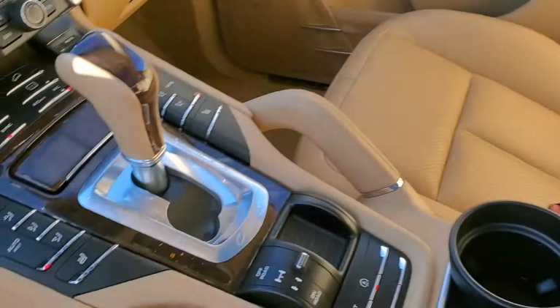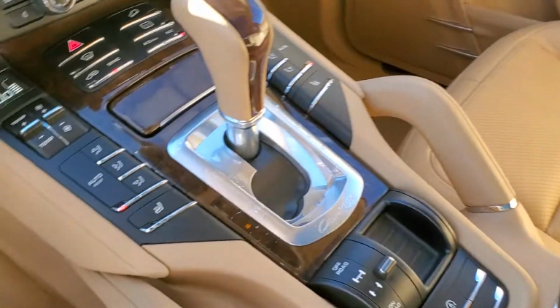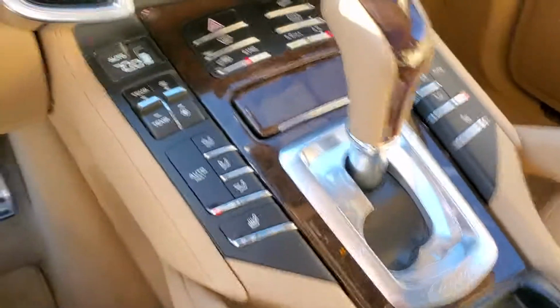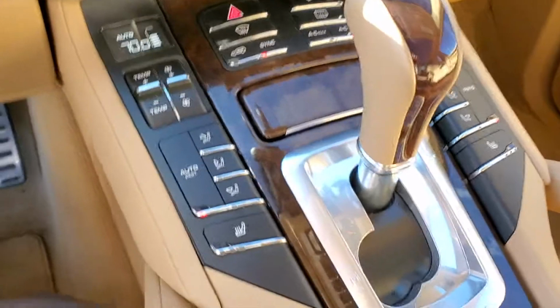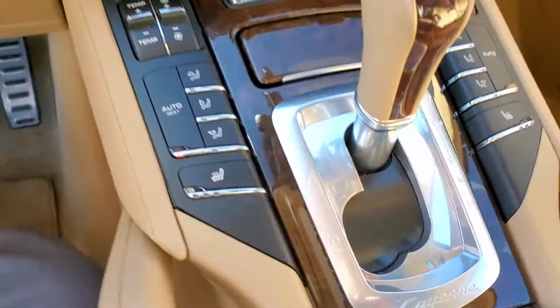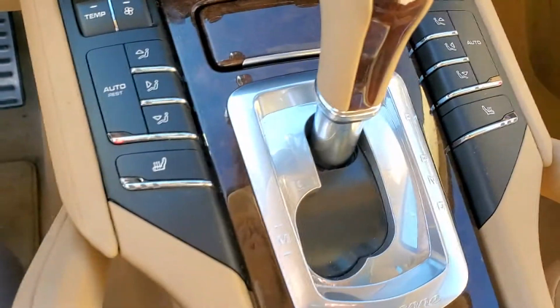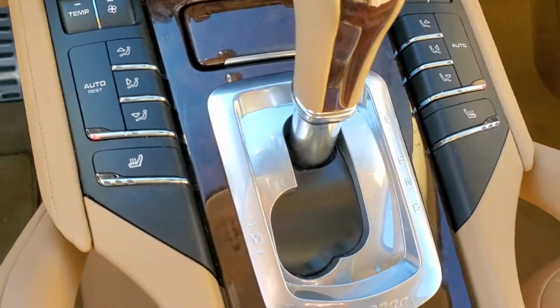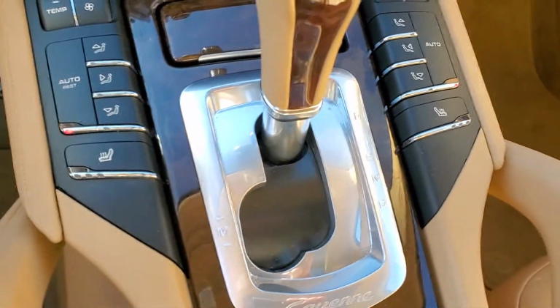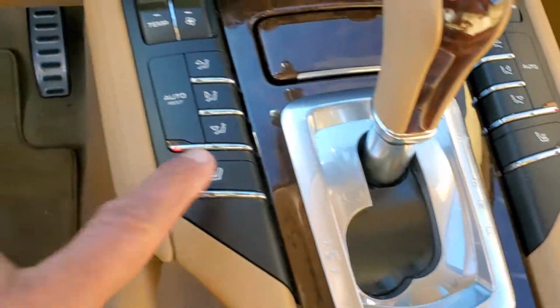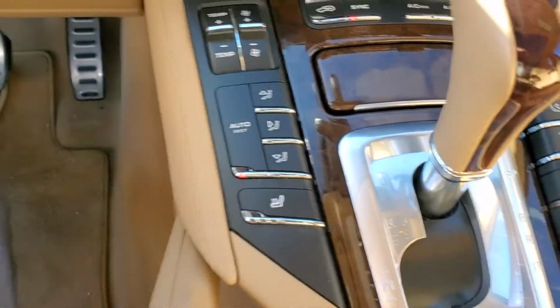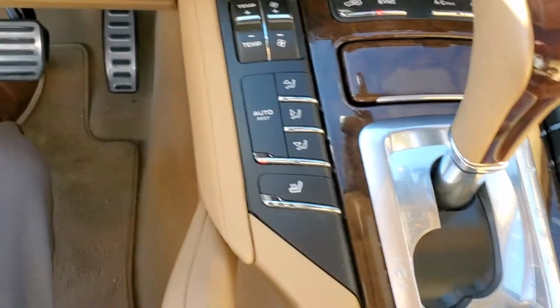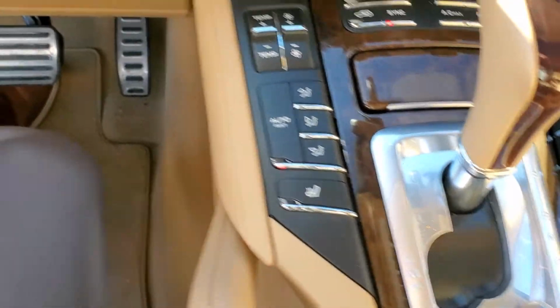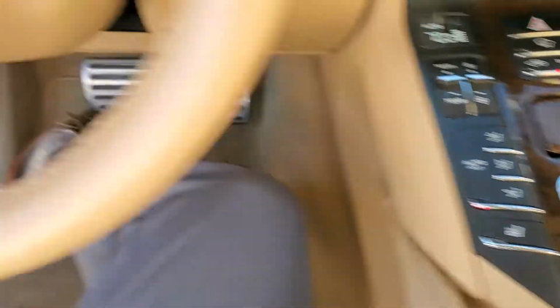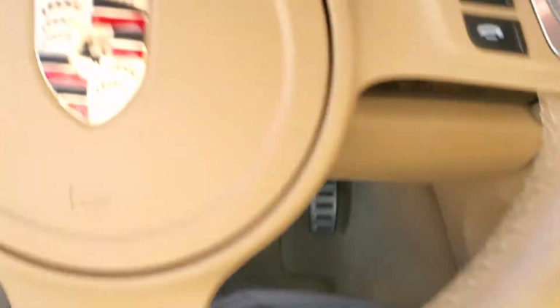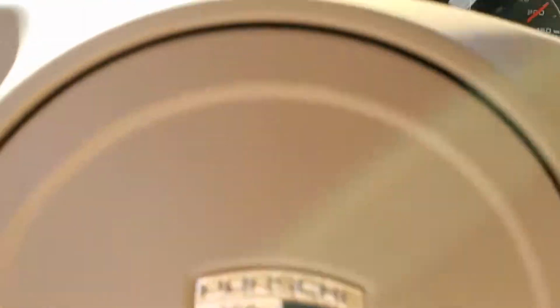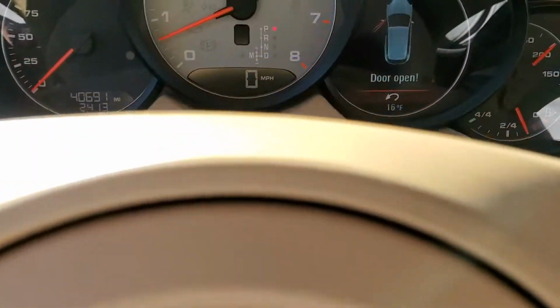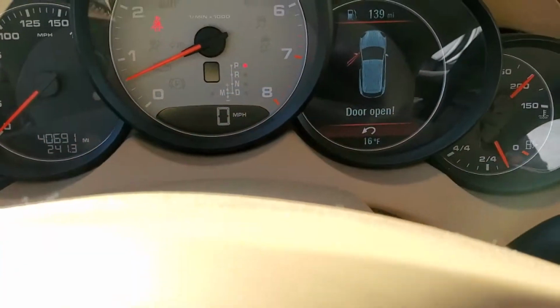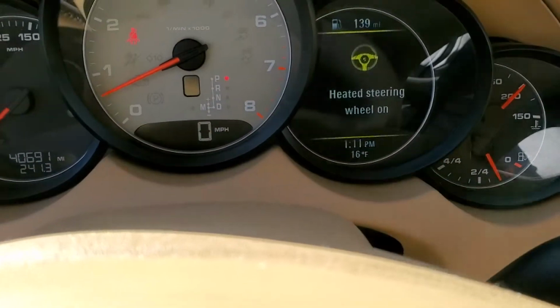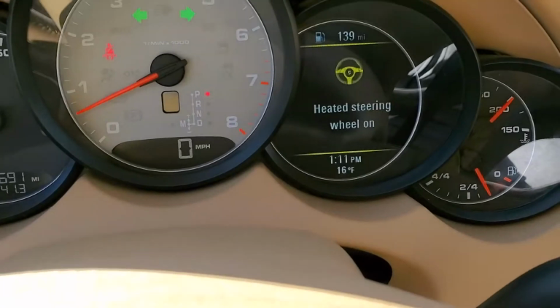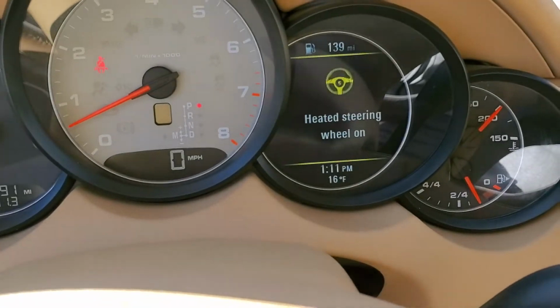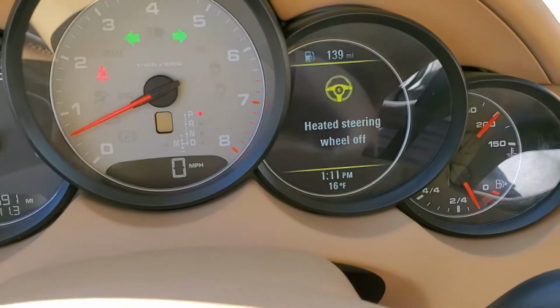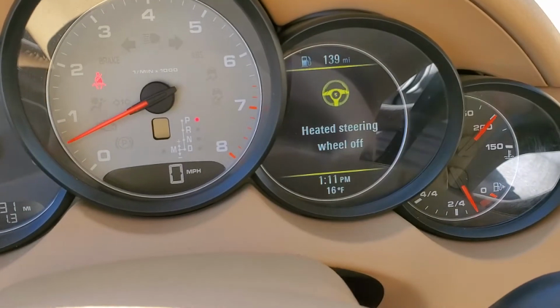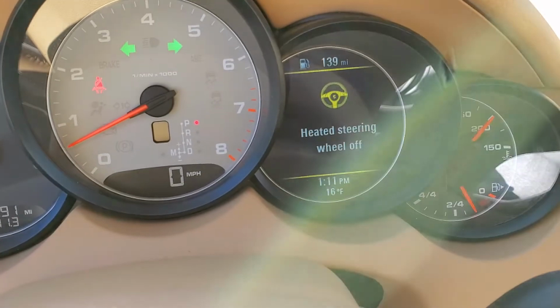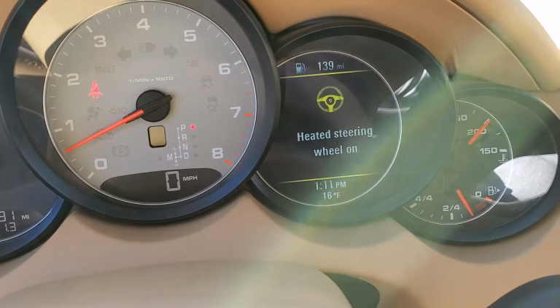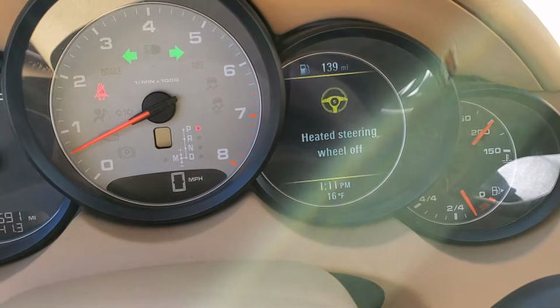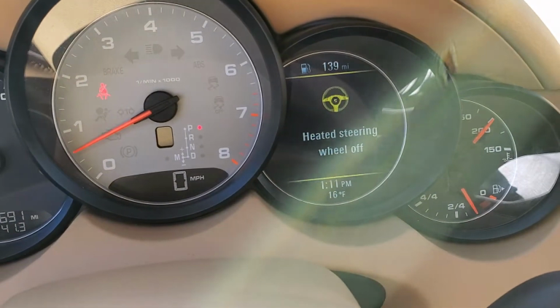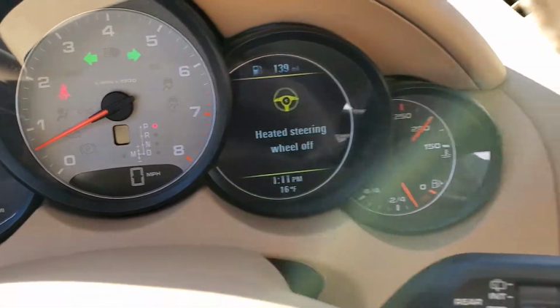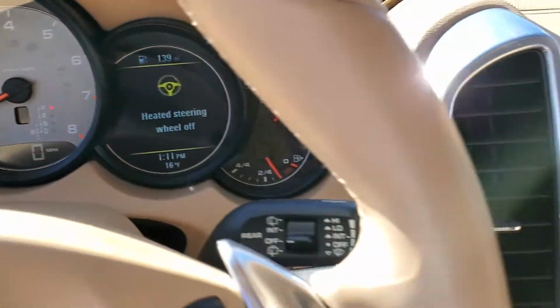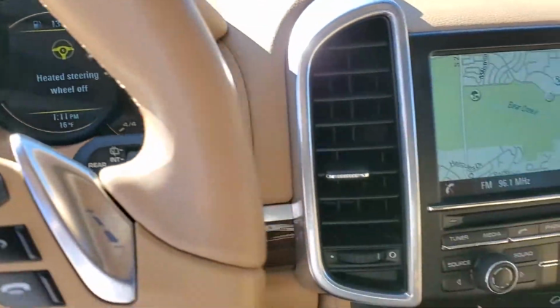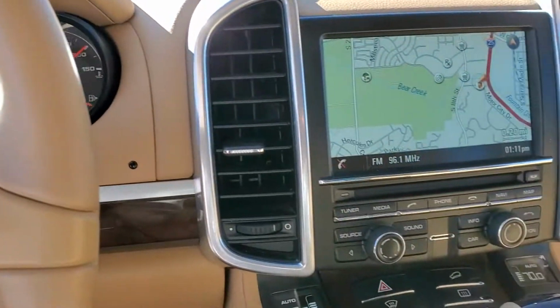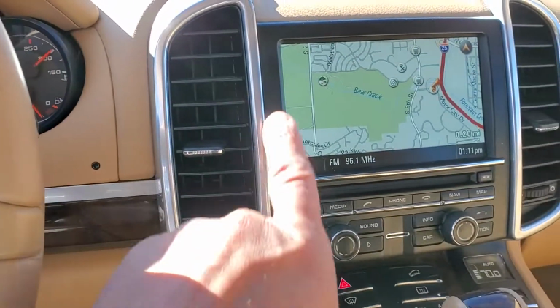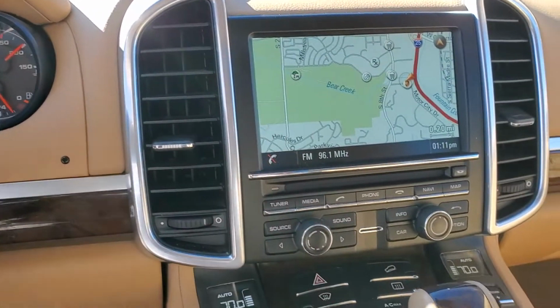The car is equipped with heated seats. It also has a heated steering wheel, as you can see here. You've got your 7-inch screen here as well.